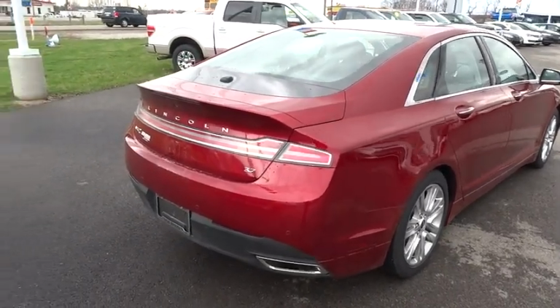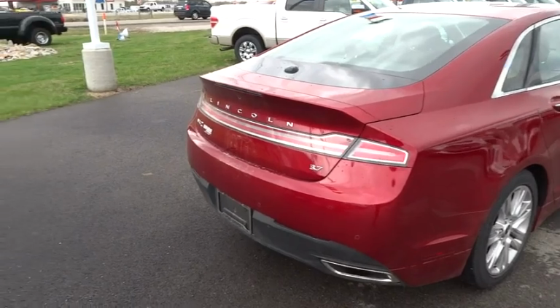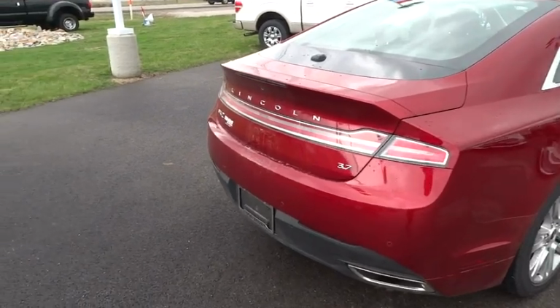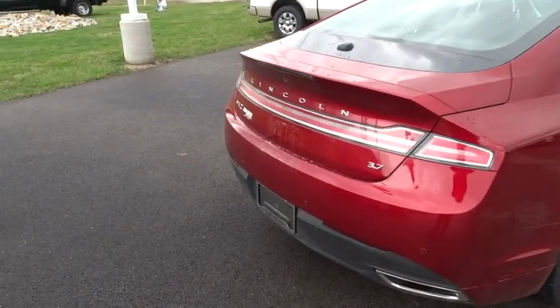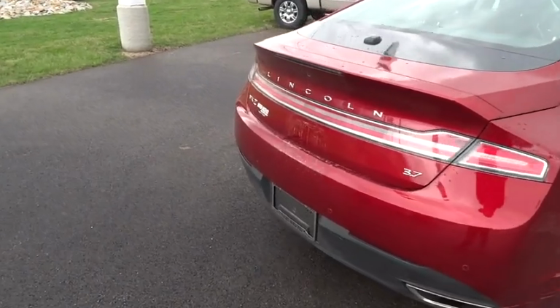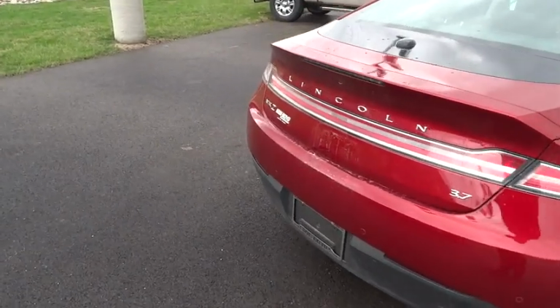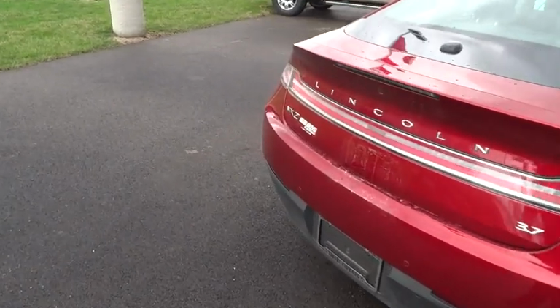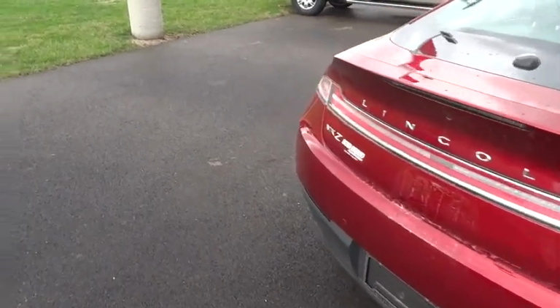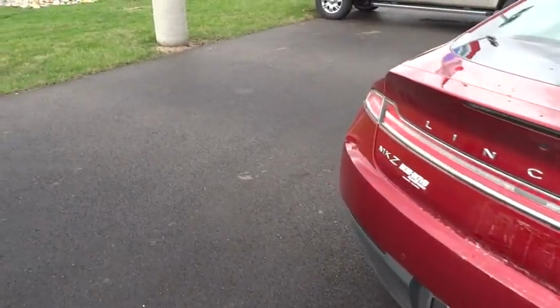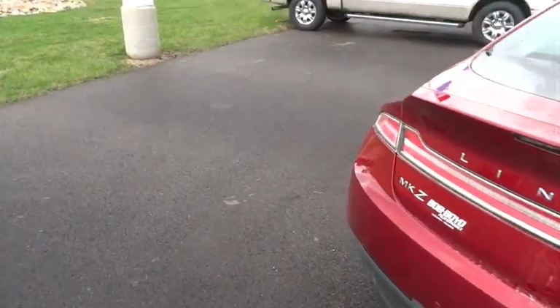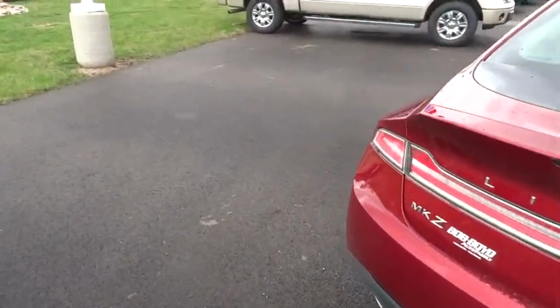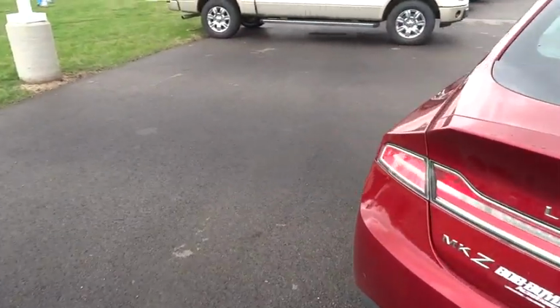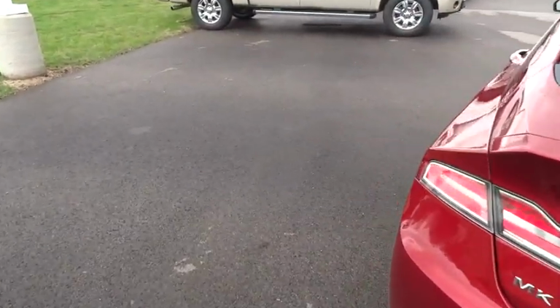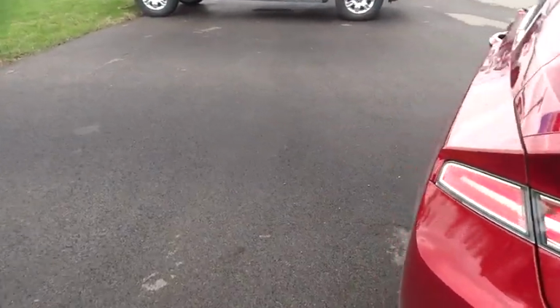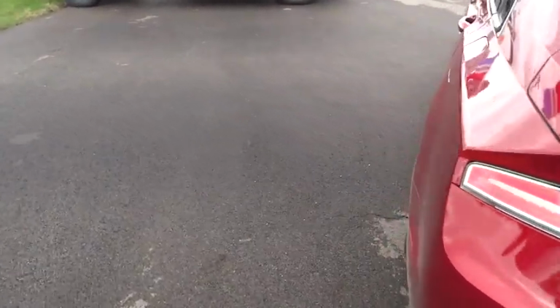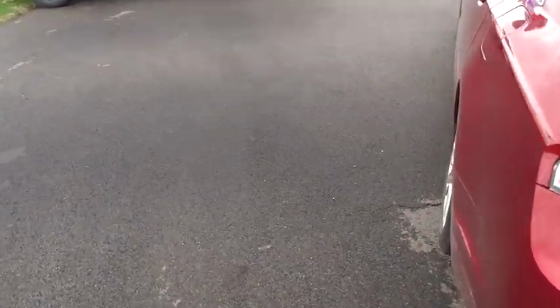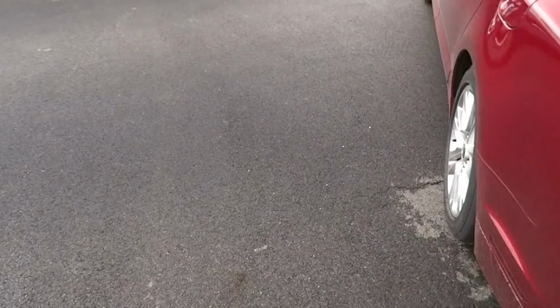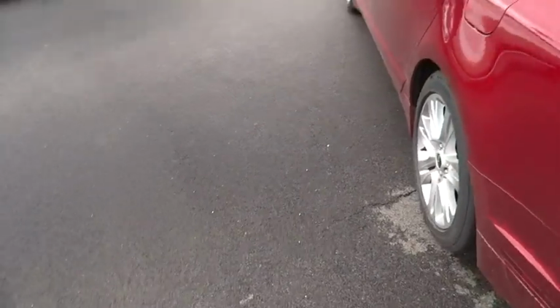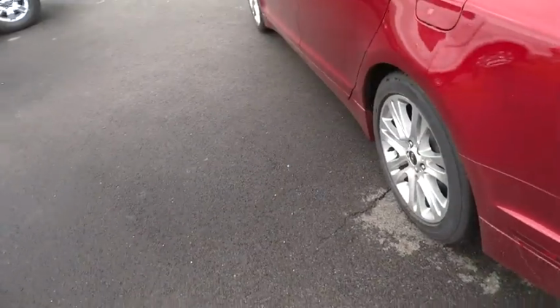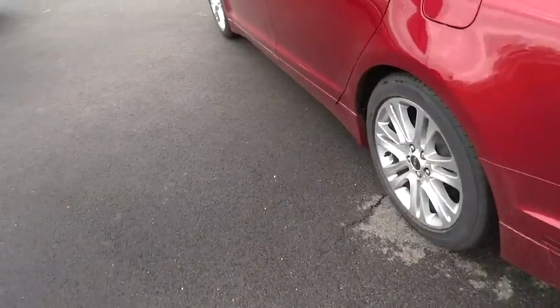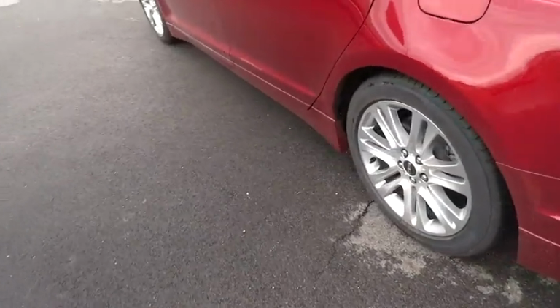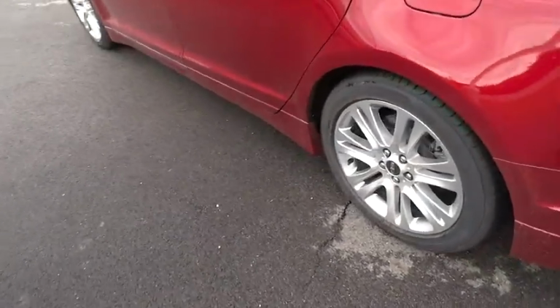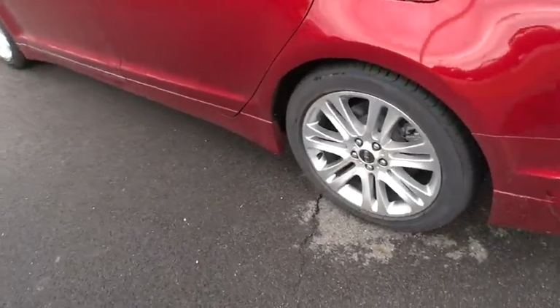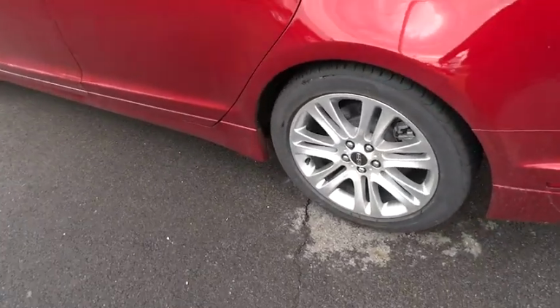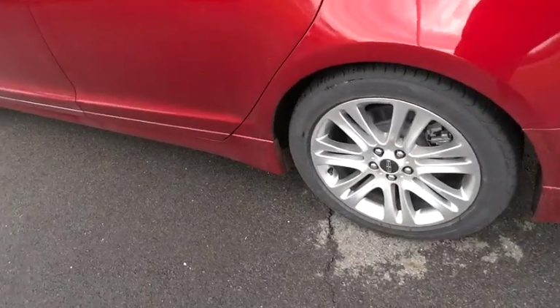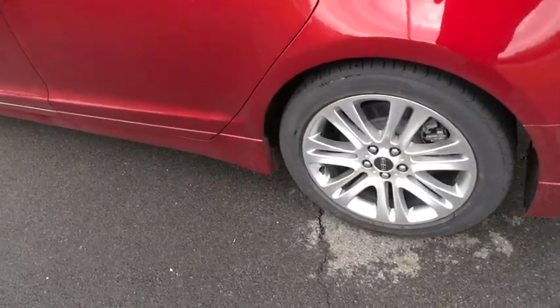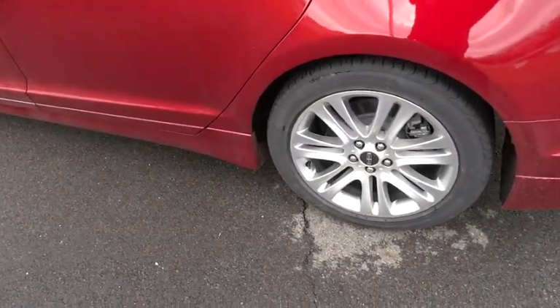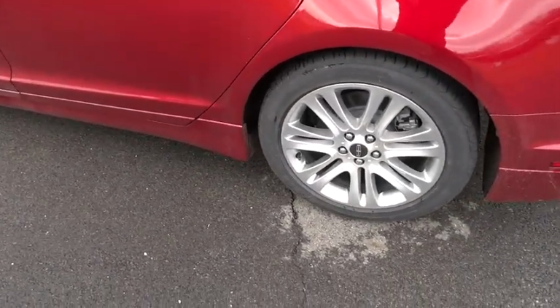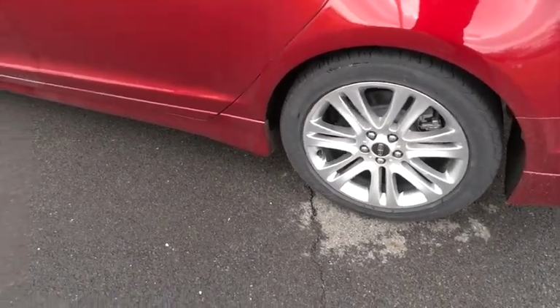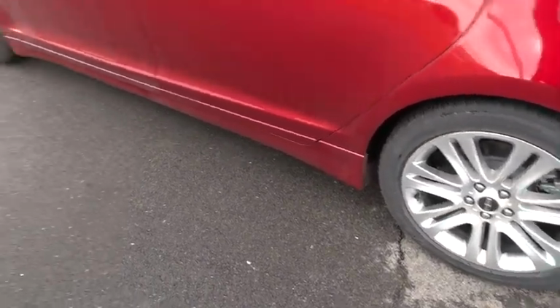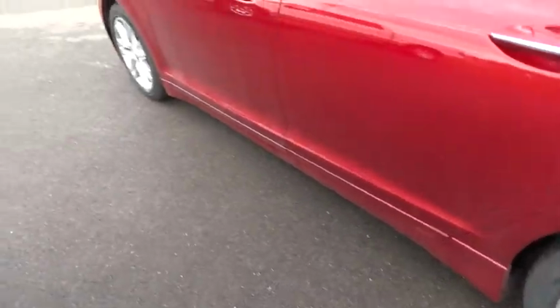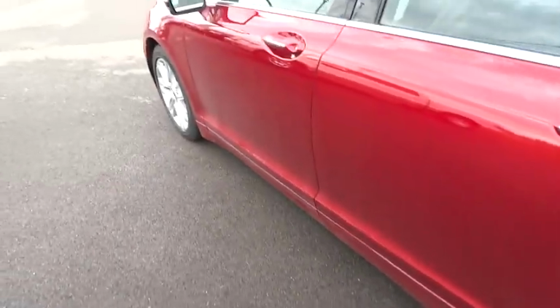Traction control, dual front airbags, power steering, Bluetooth wireless data link for hands-free phone, keyless entry, cruise control, auto dimming rear view mirror.